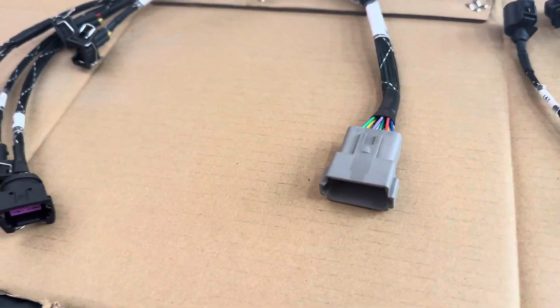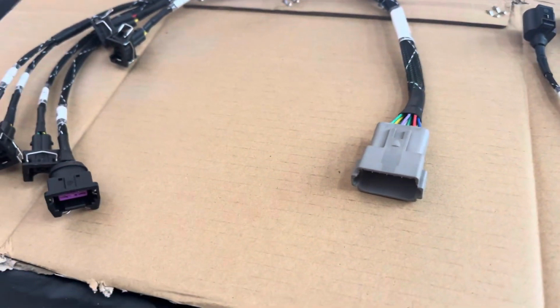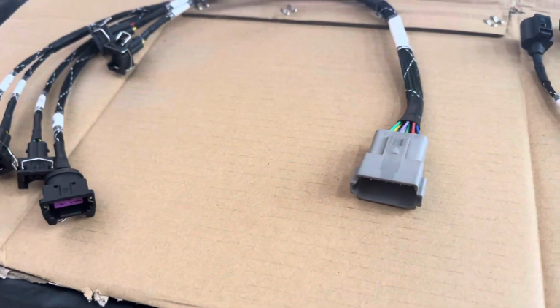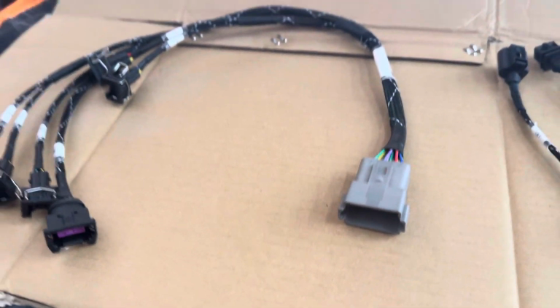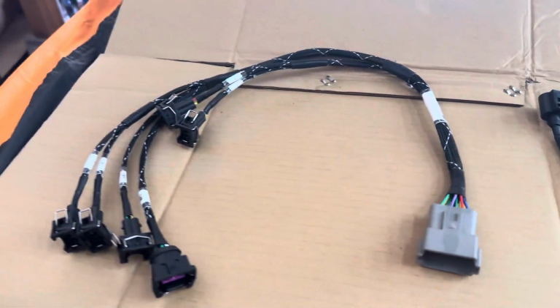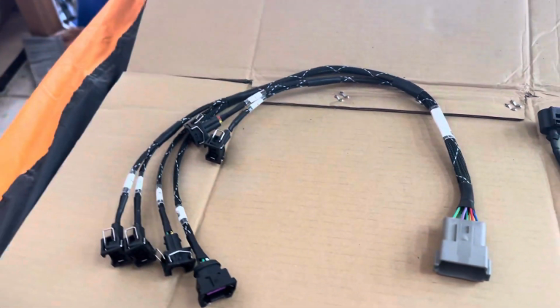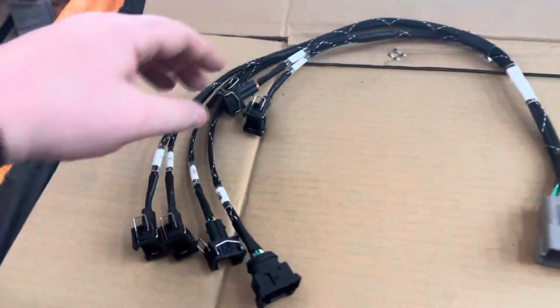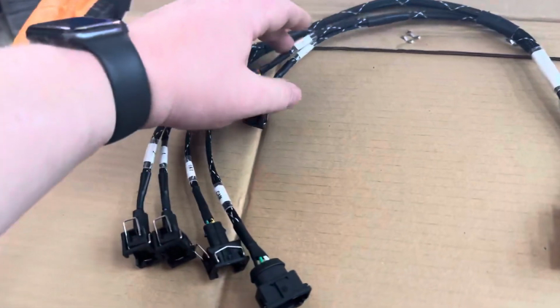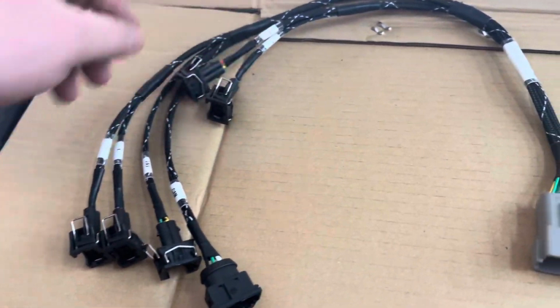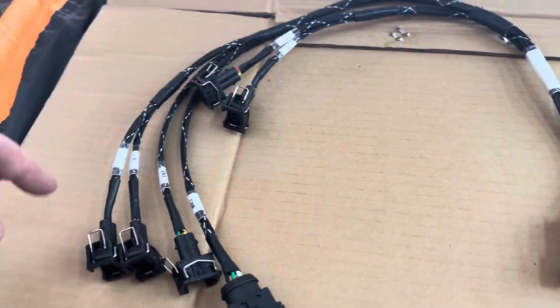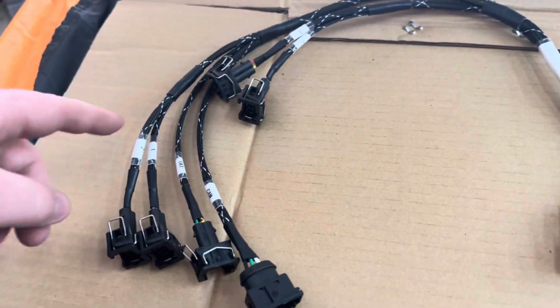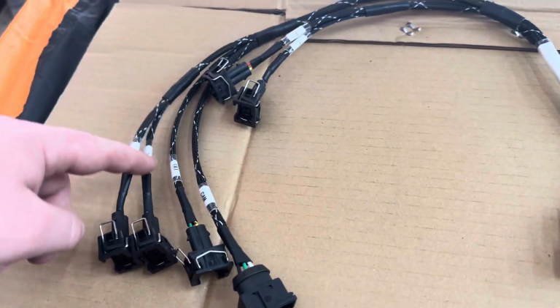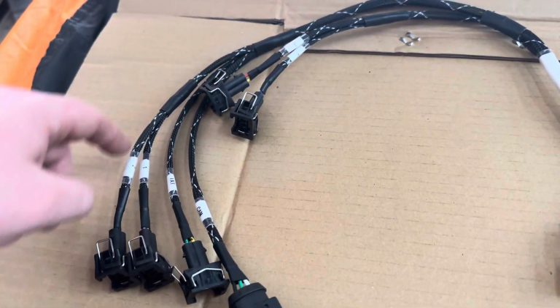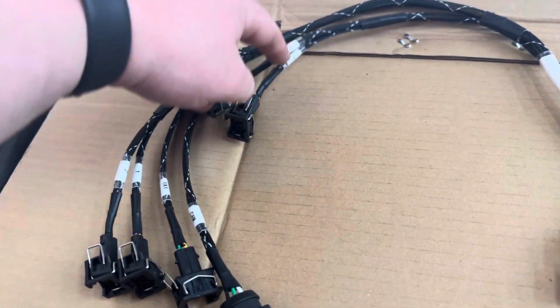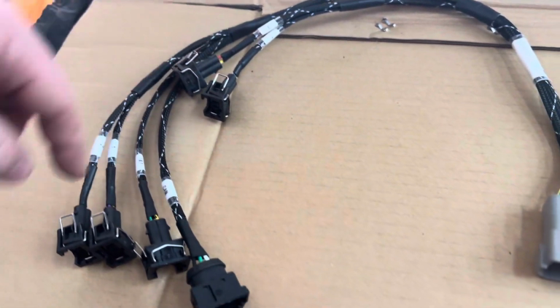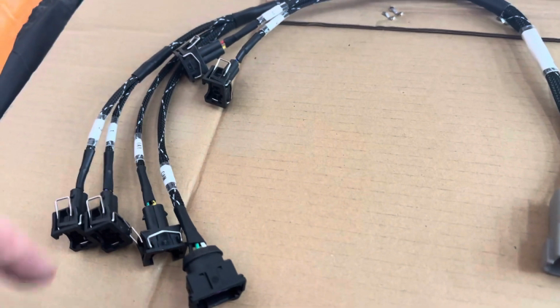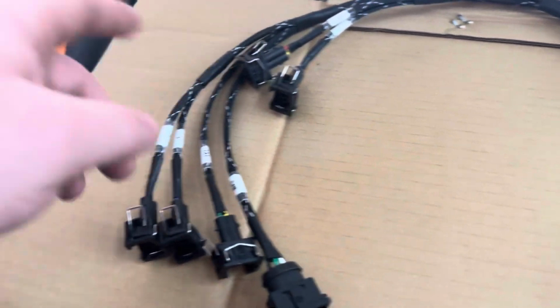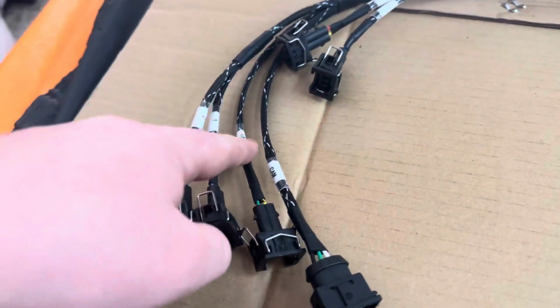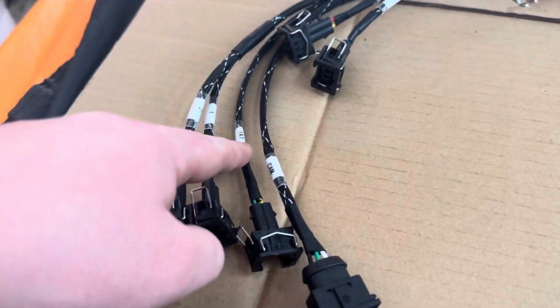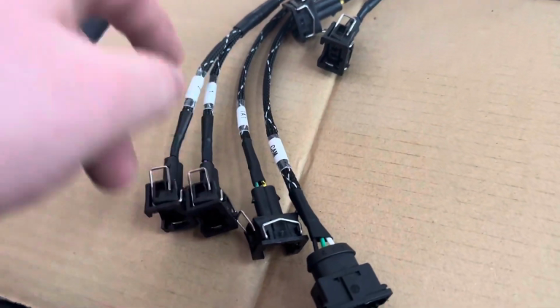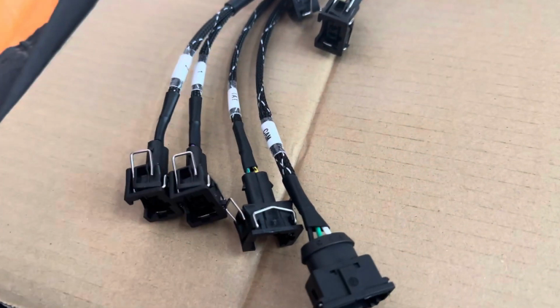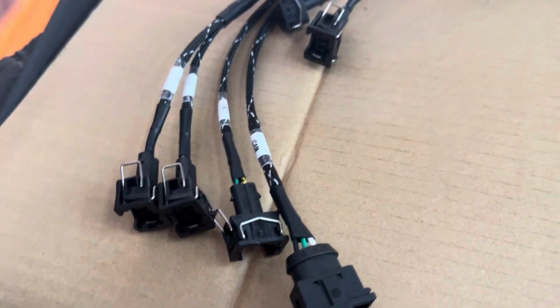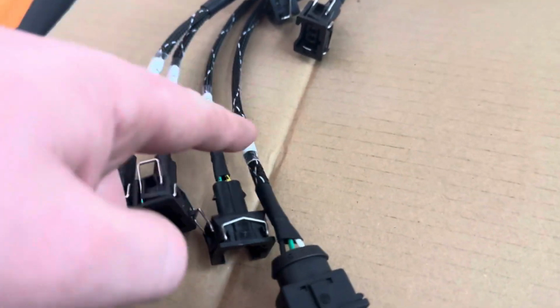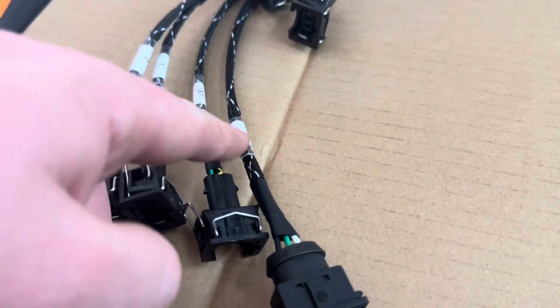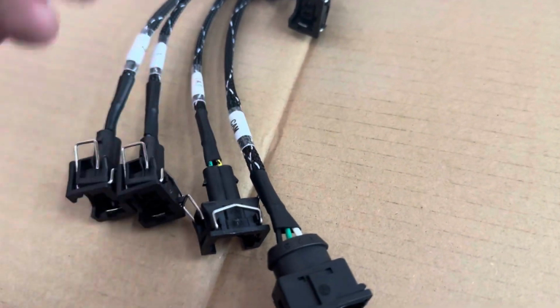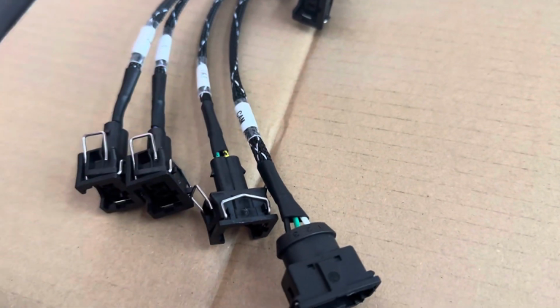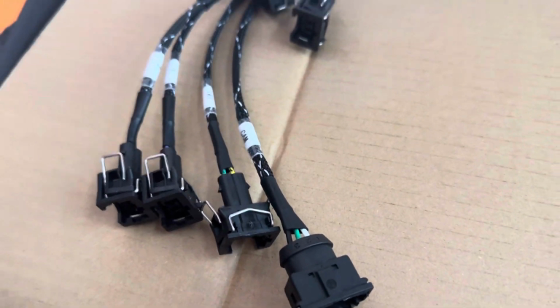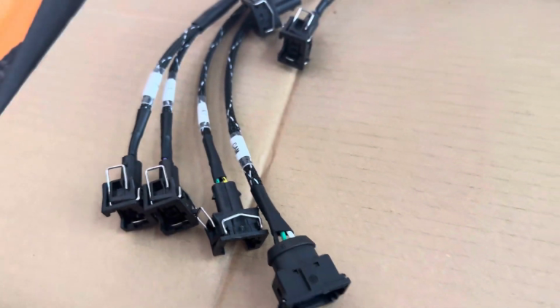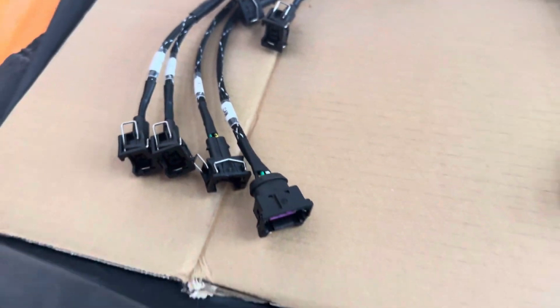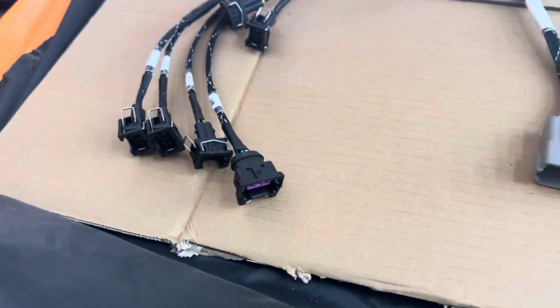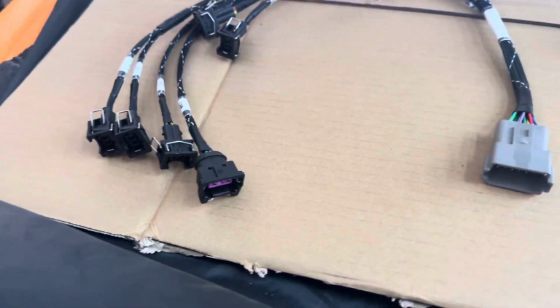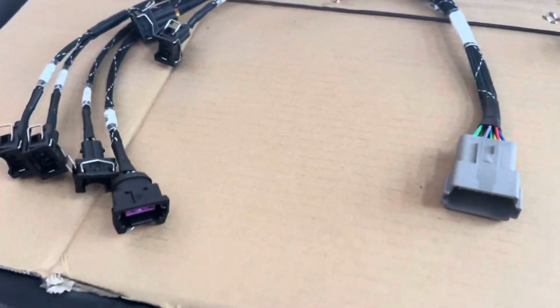As far as the wiring, you'll get four injectors labeled one through four. IAT is your intake temp sensor, and the cam is your camshaft position sensor.